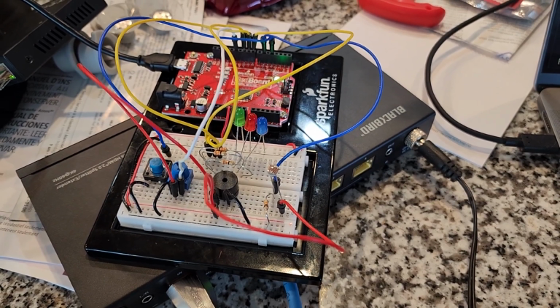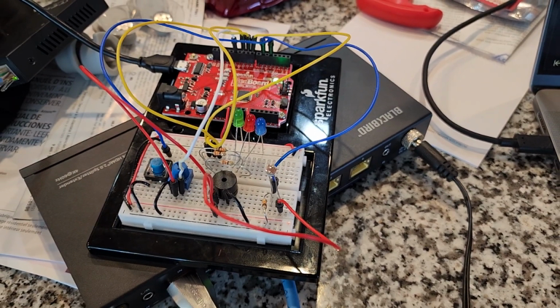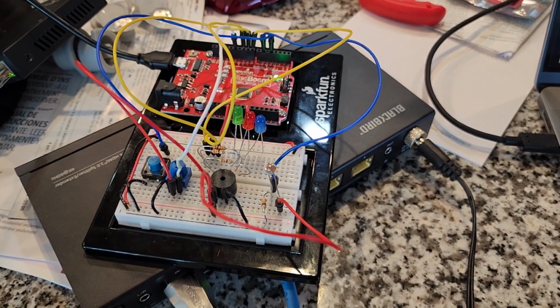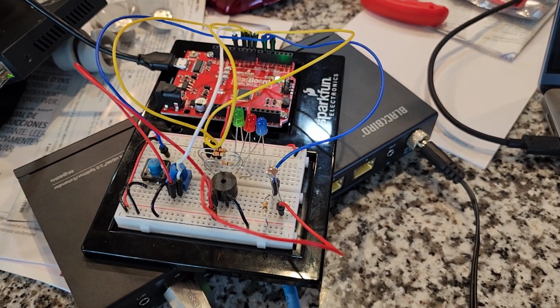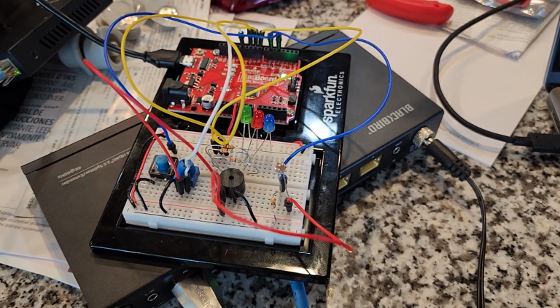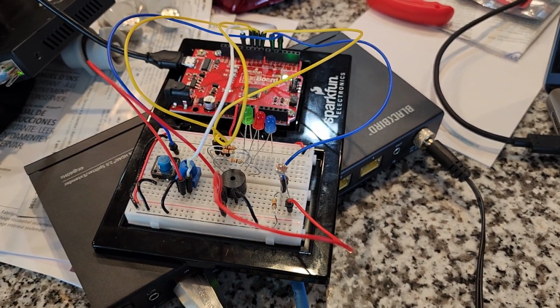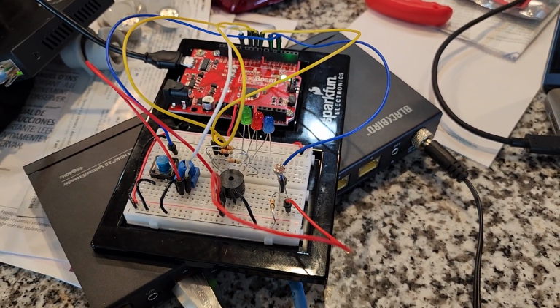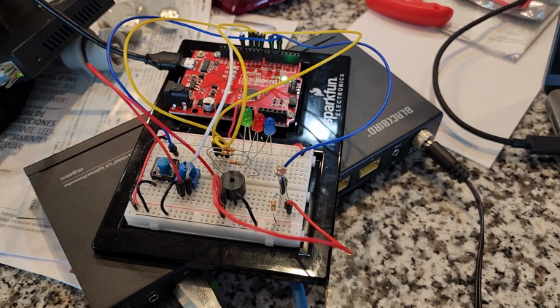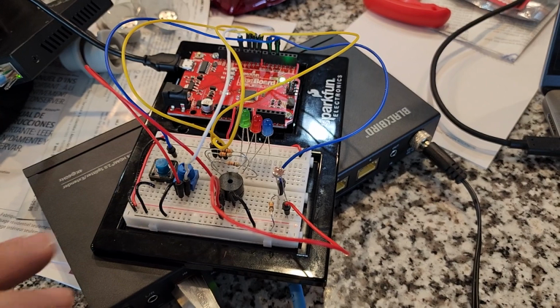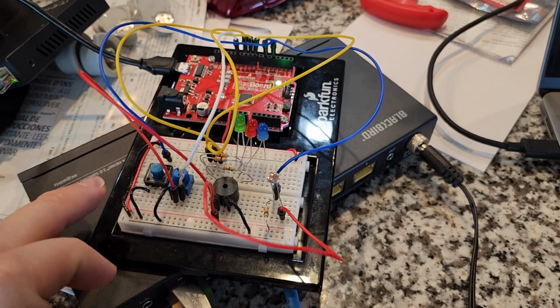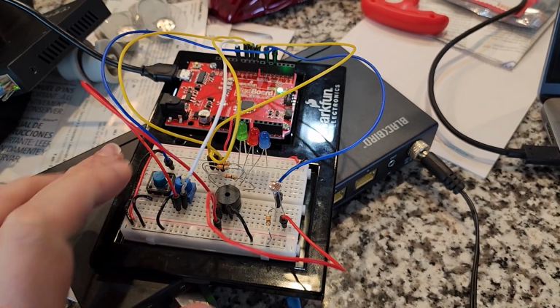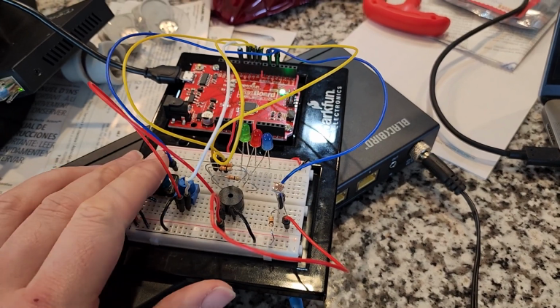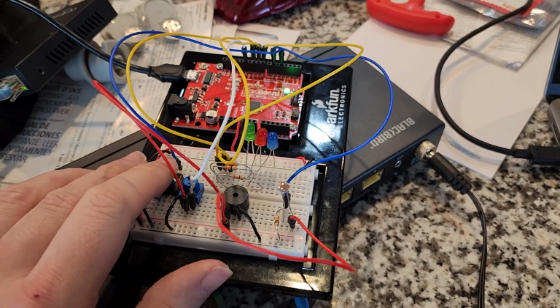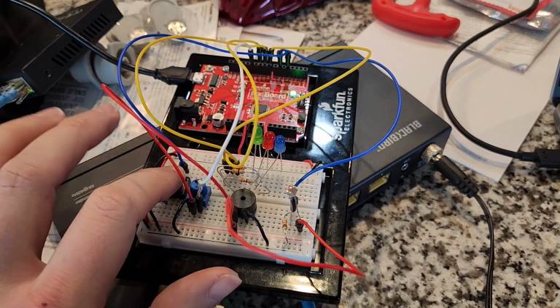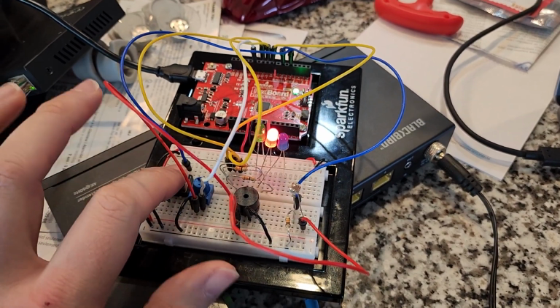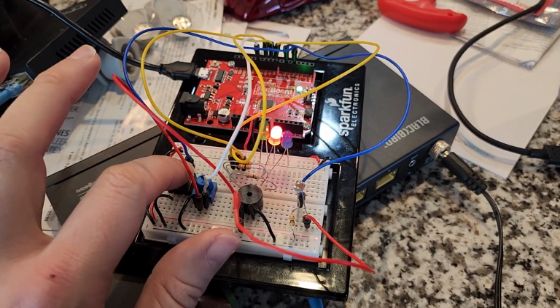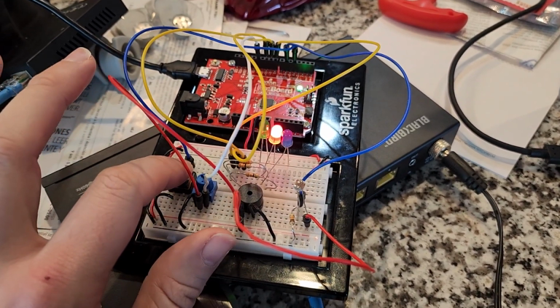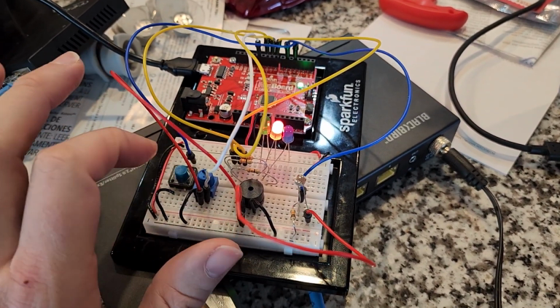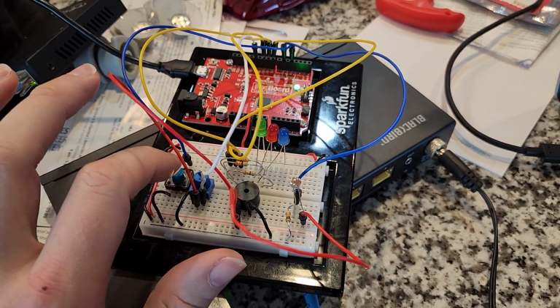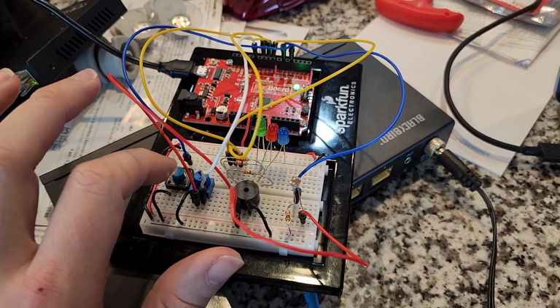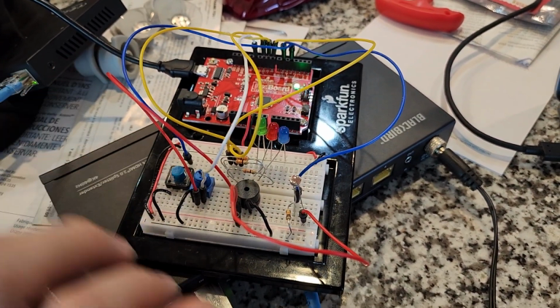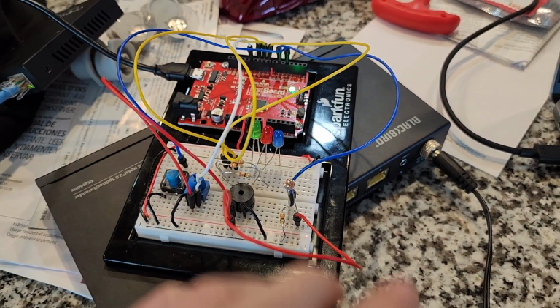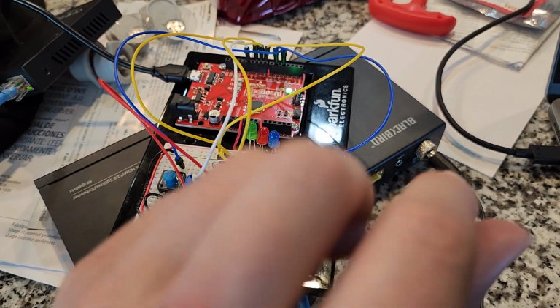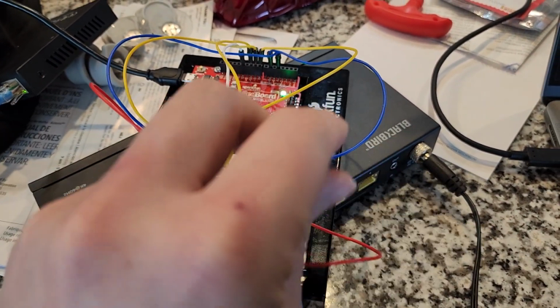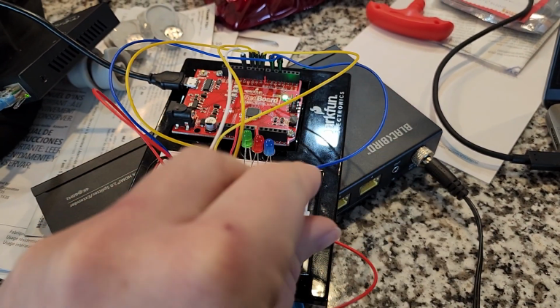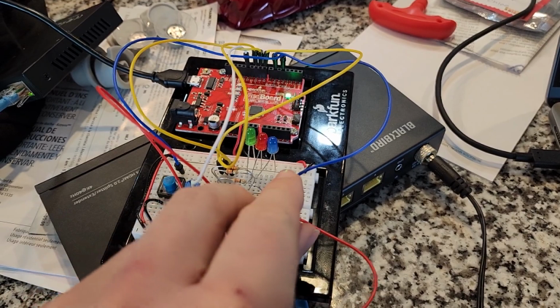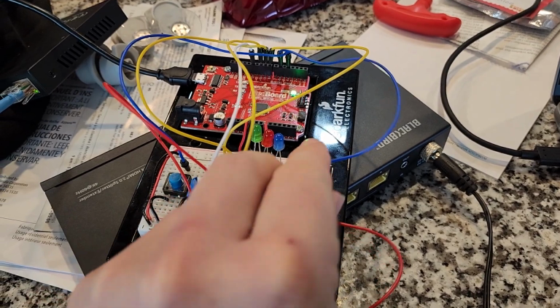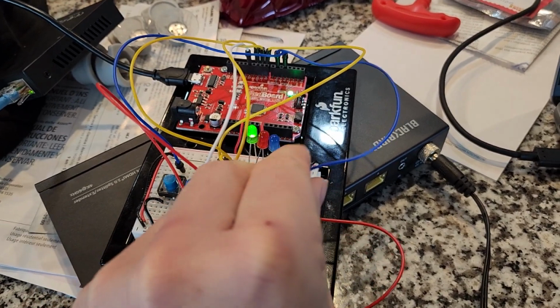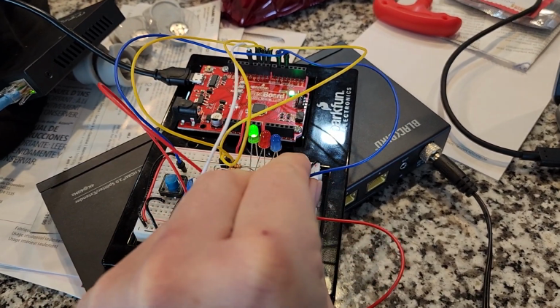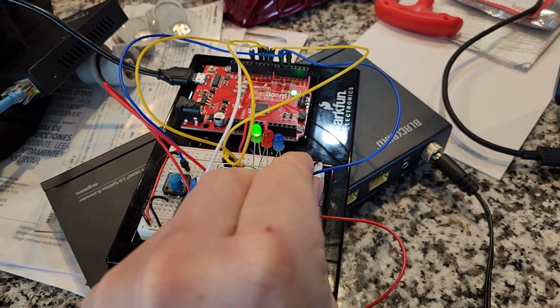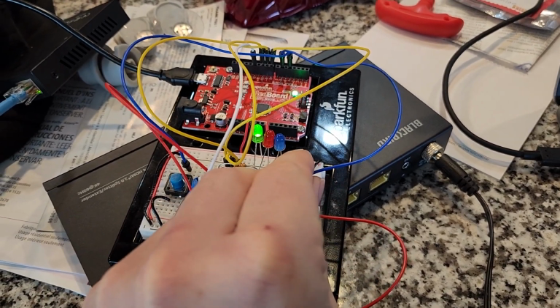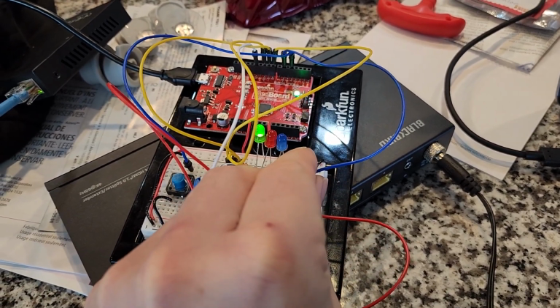Okay, demonstration of the circuit of homework 2. We got the red light with the button, and we have the photoresistor covered.